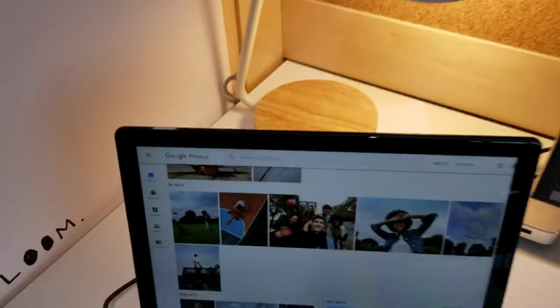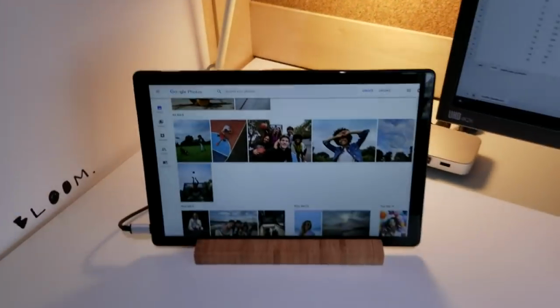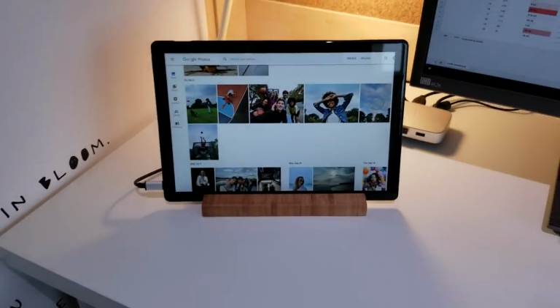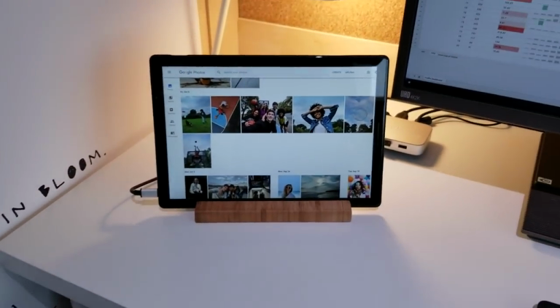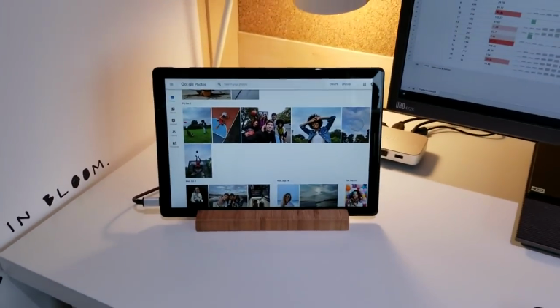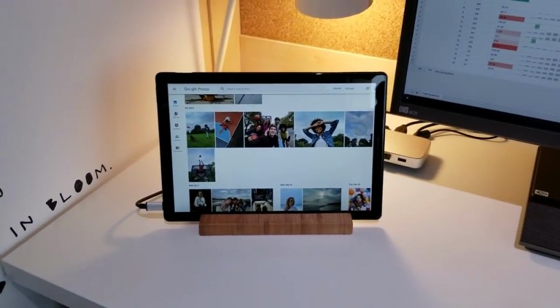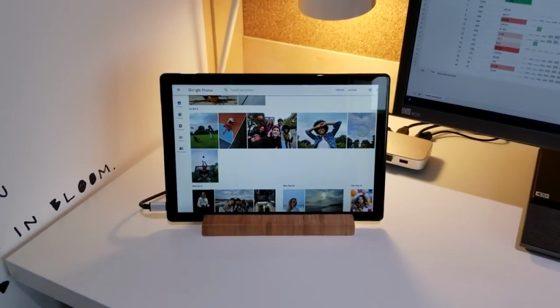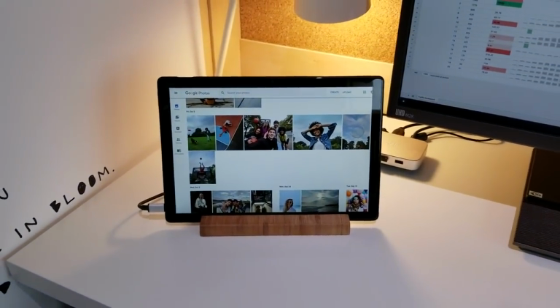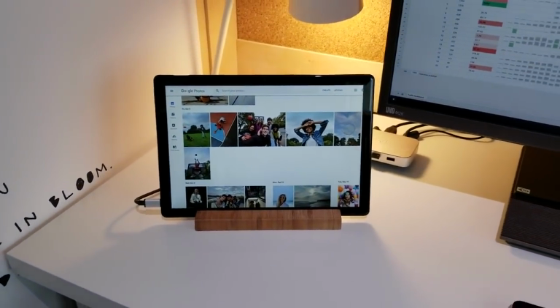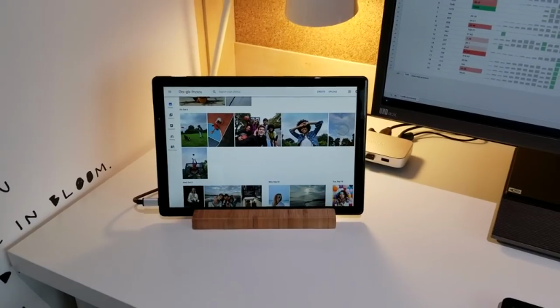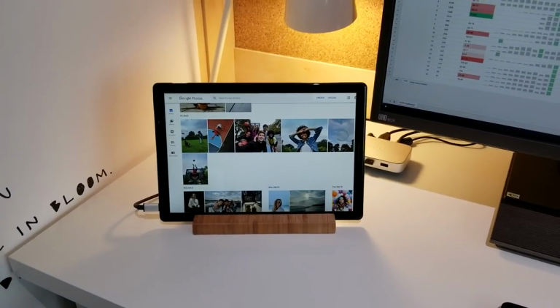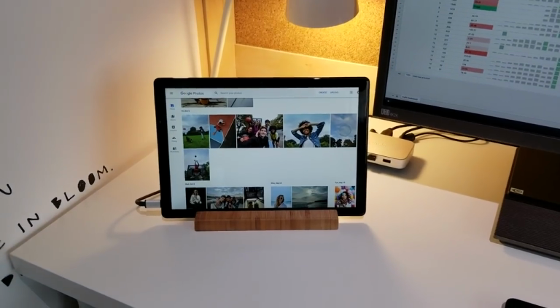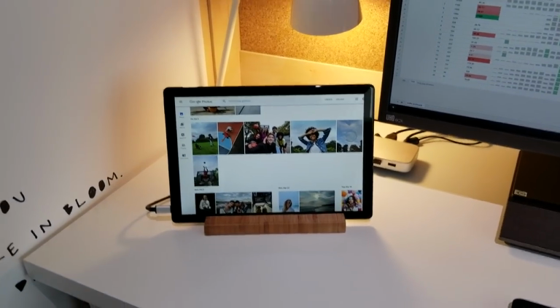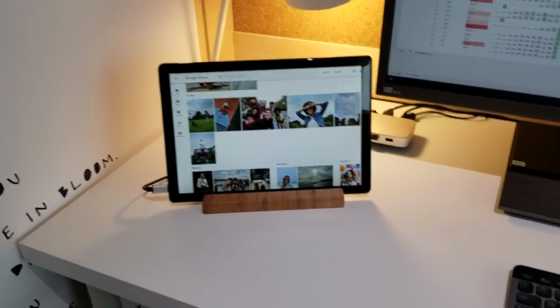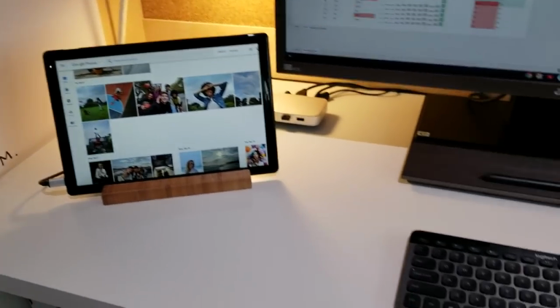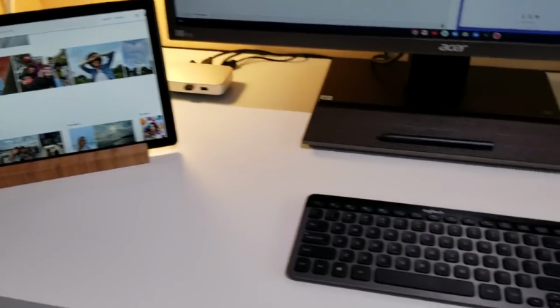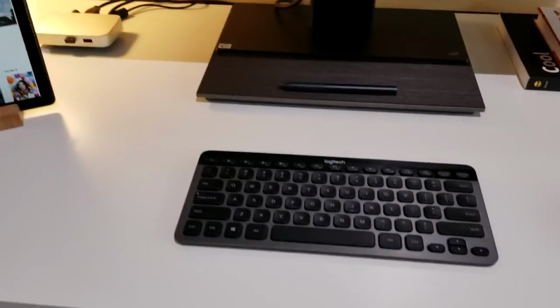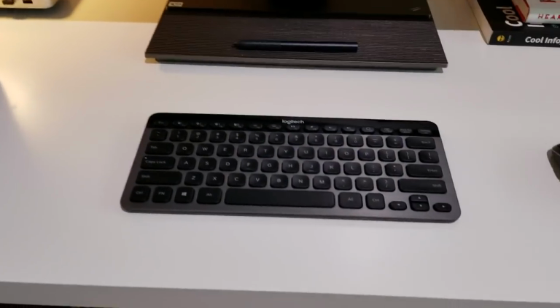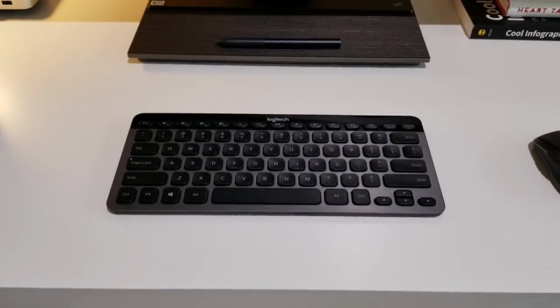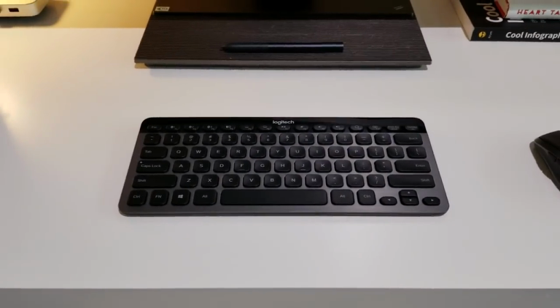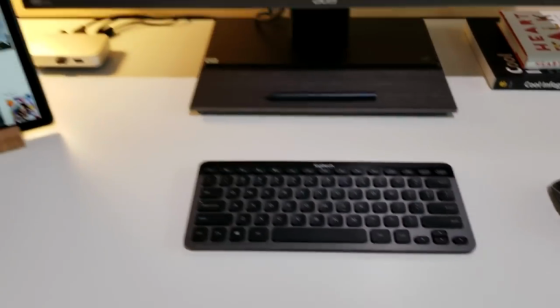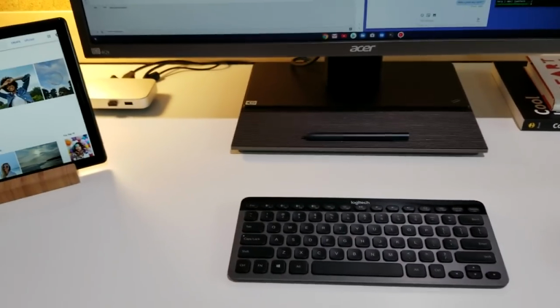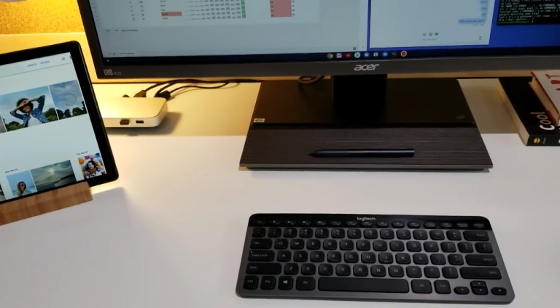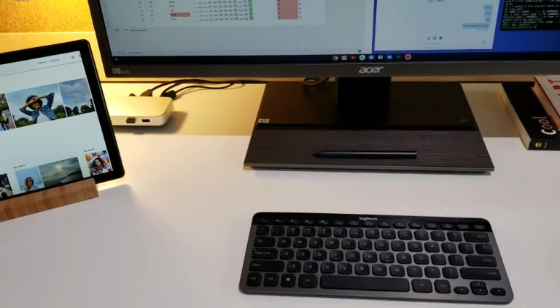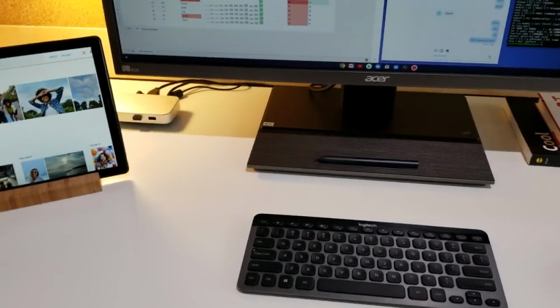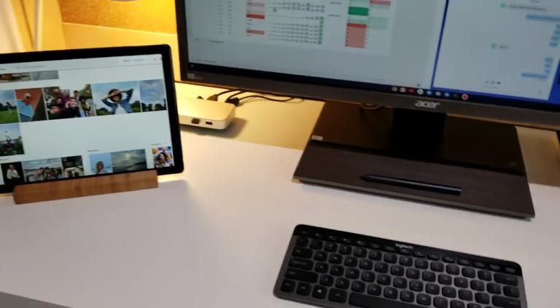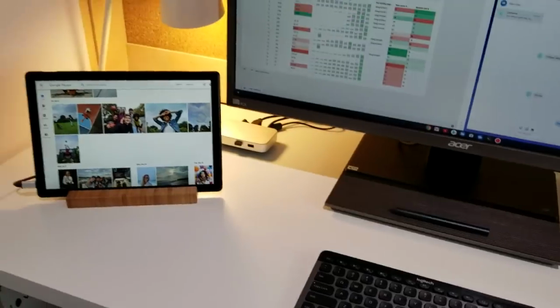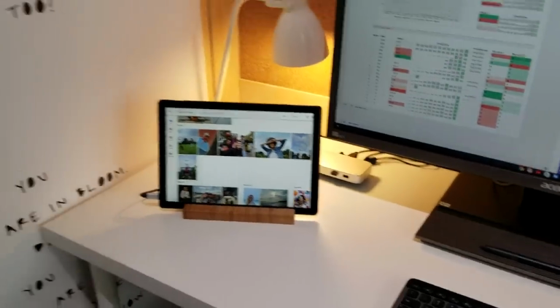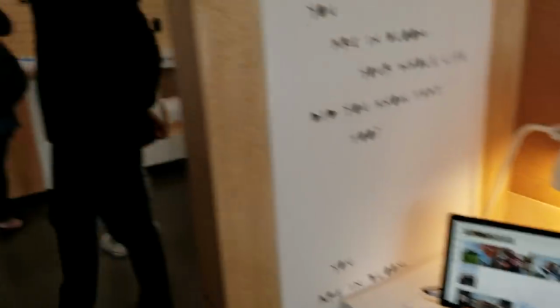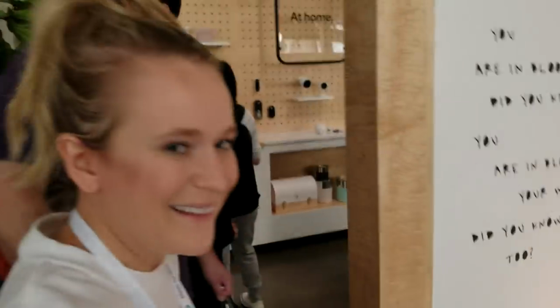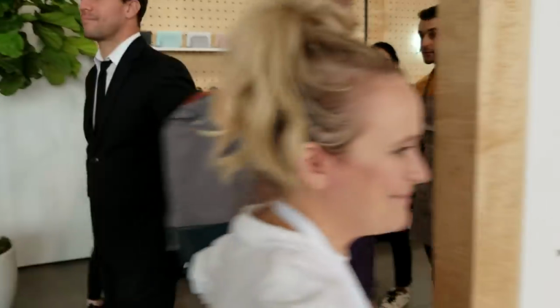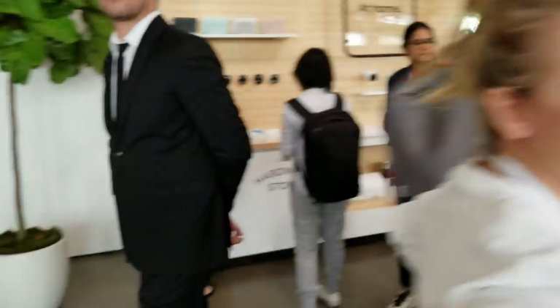So this was — I wouldn't say a surprise because we've seen this leak before — but it looks really great. Compared with other keyboards, obviously it's got a stand. I'm going to keep wandering around. Thank you very much.